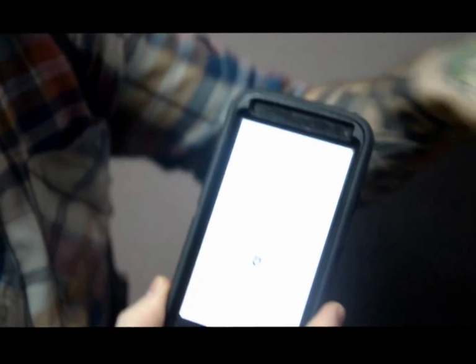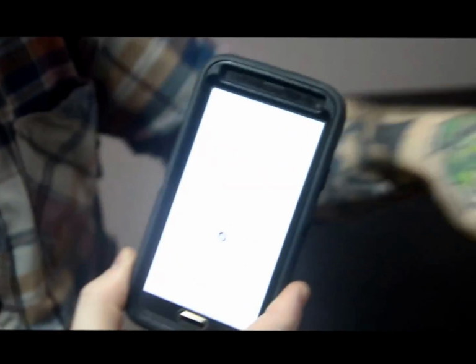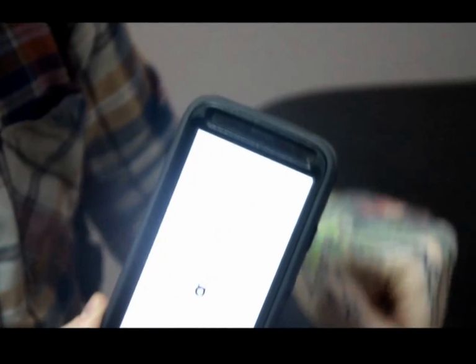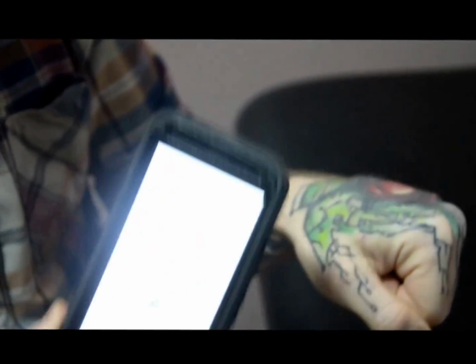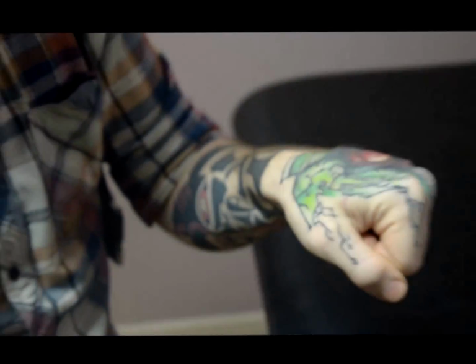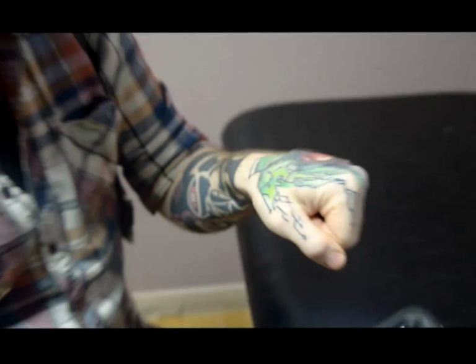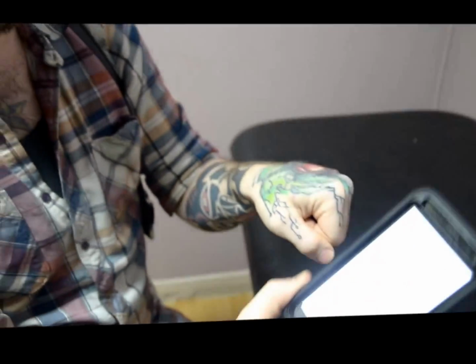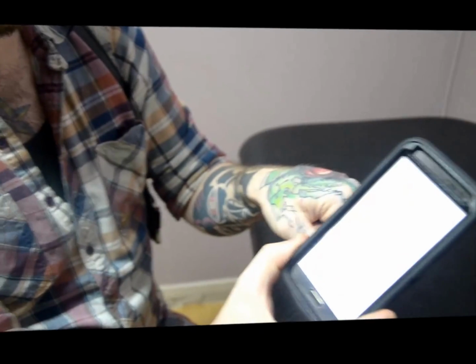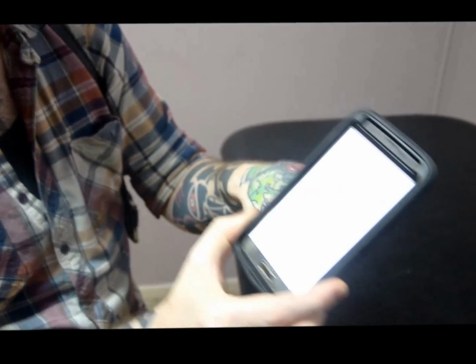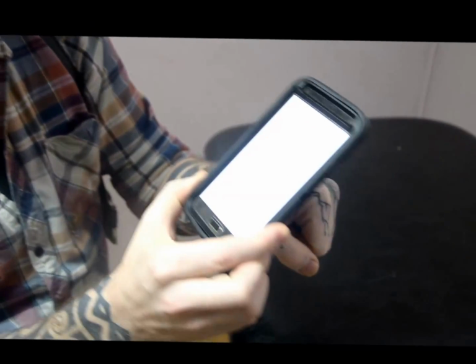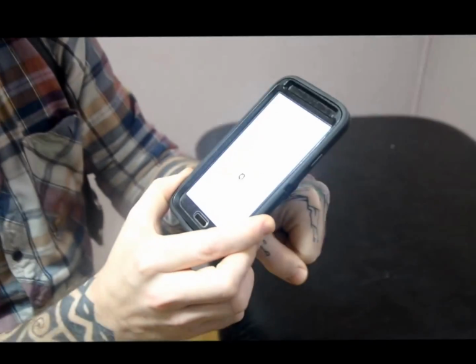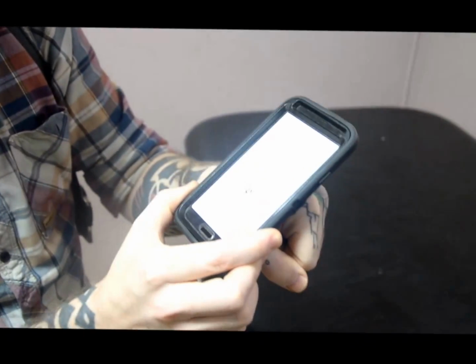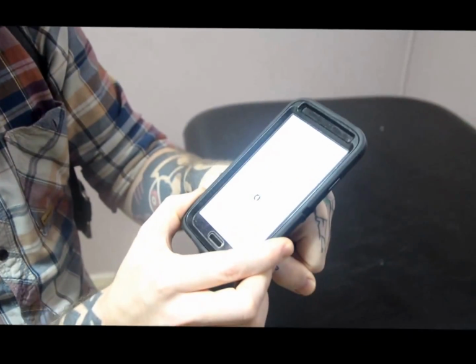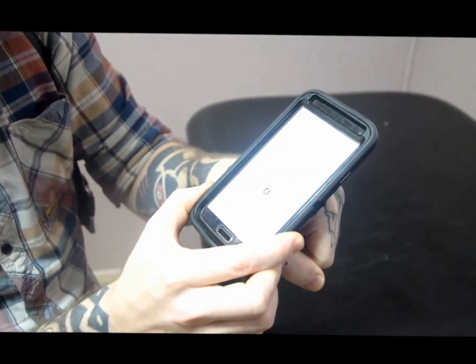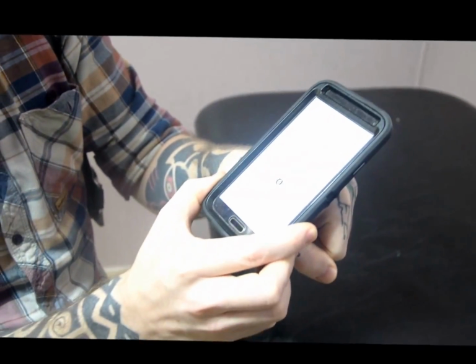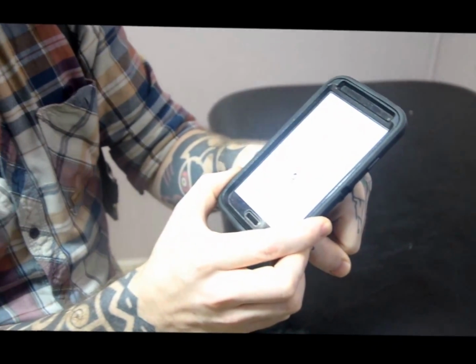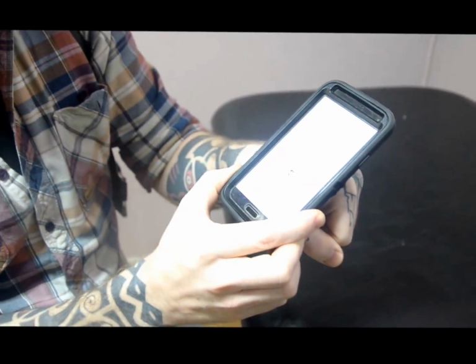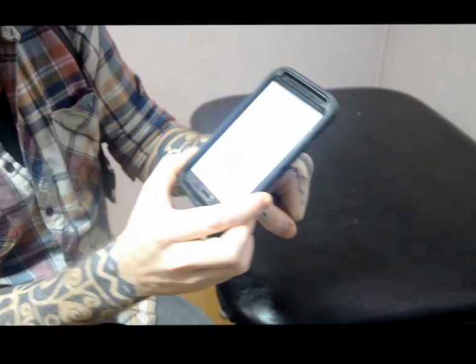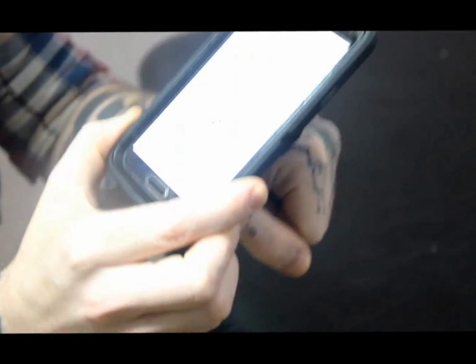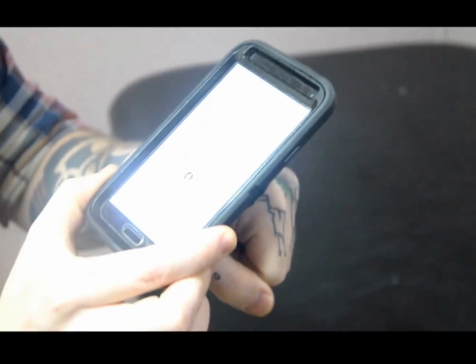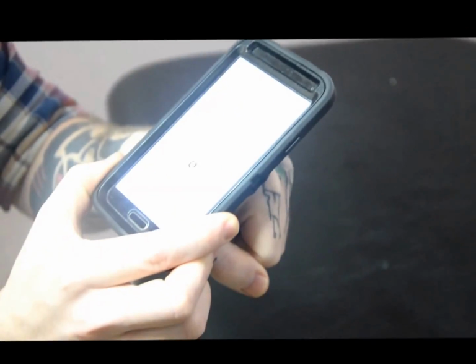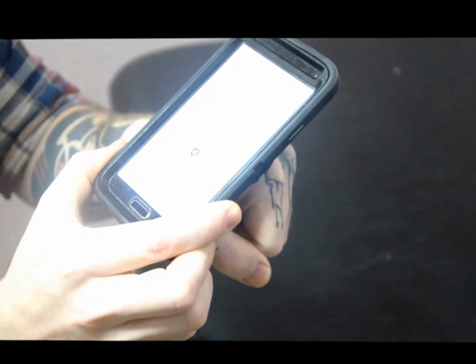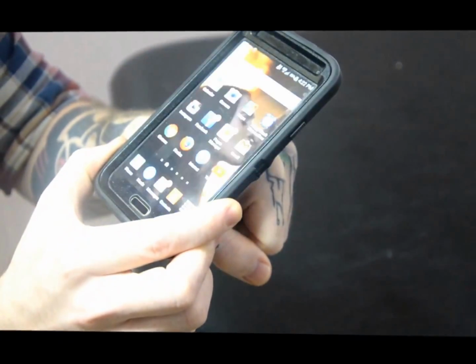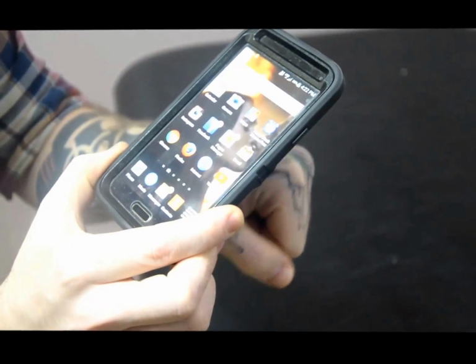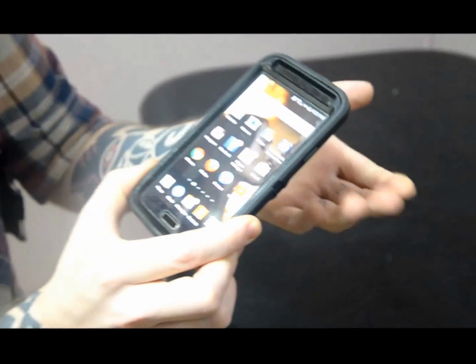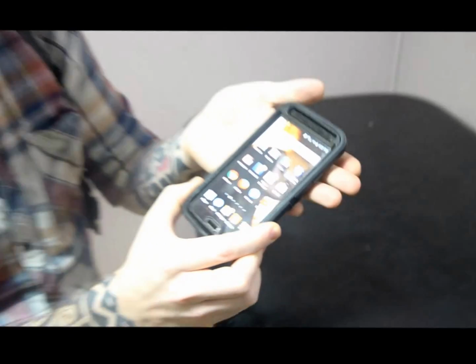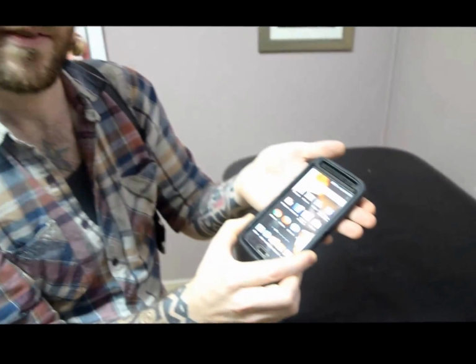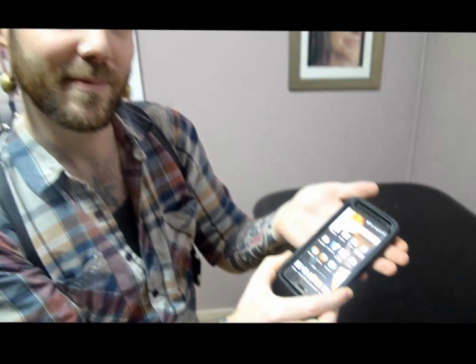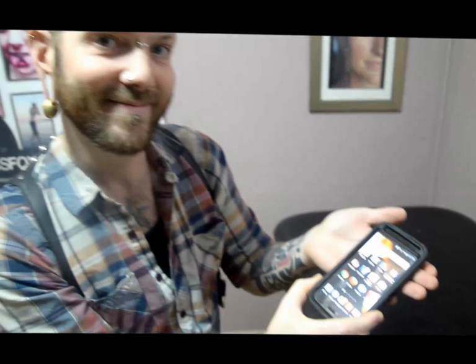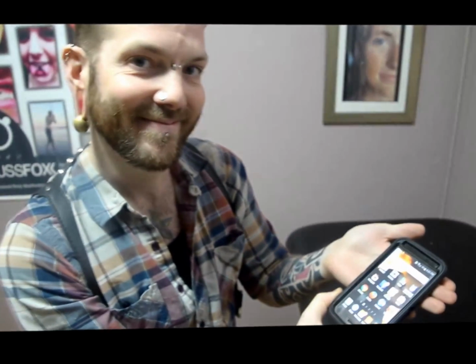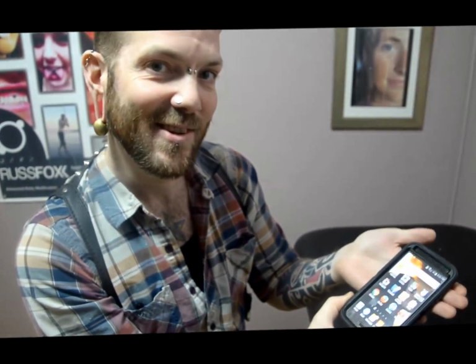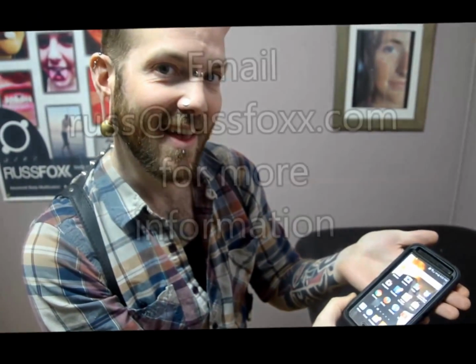This is how it works. I will take the phone to my chip. And we access the phone. Just like that.